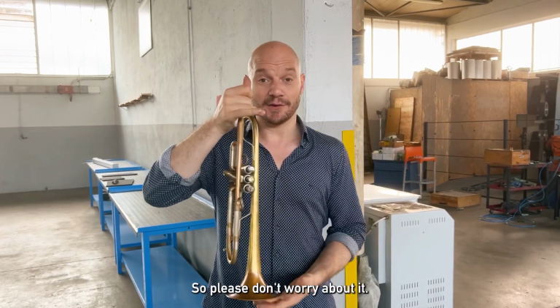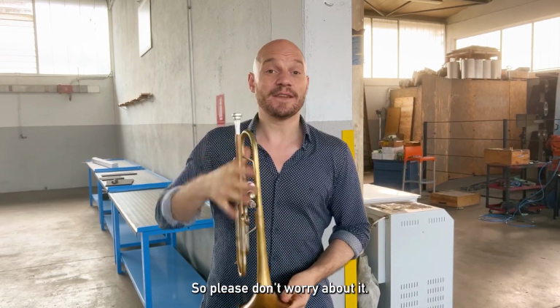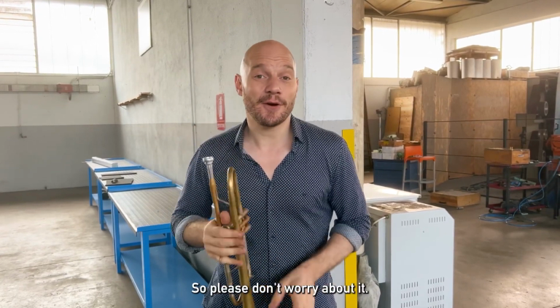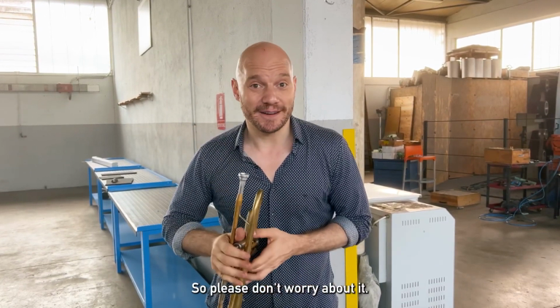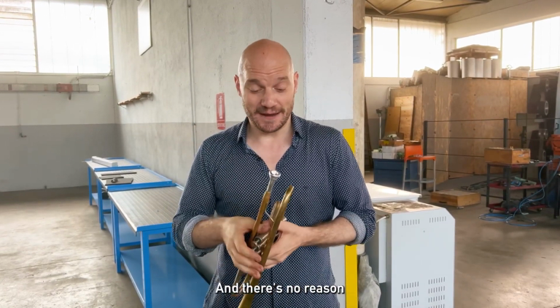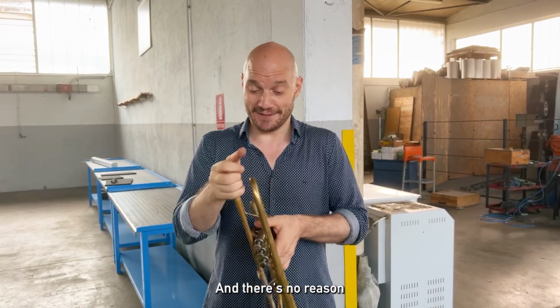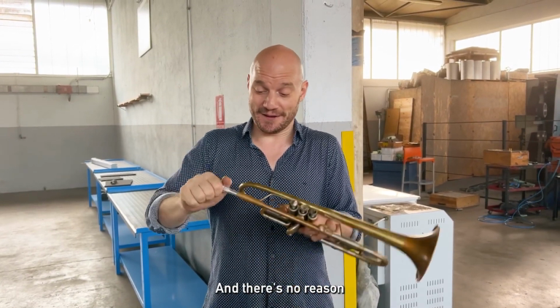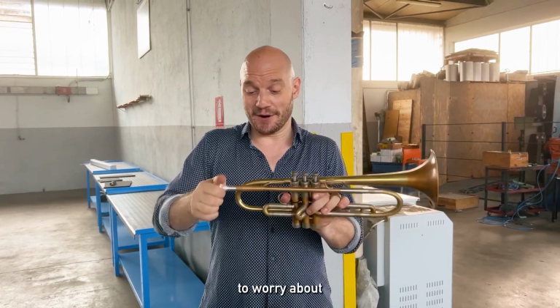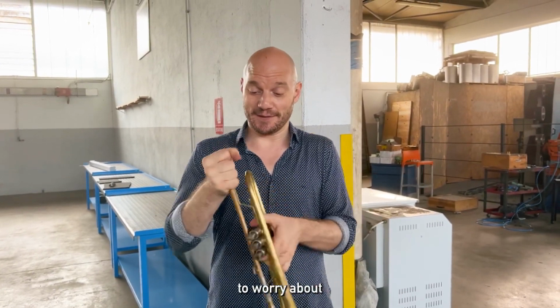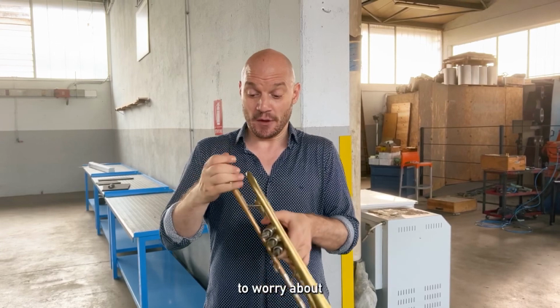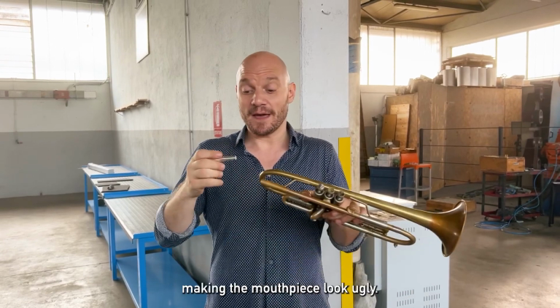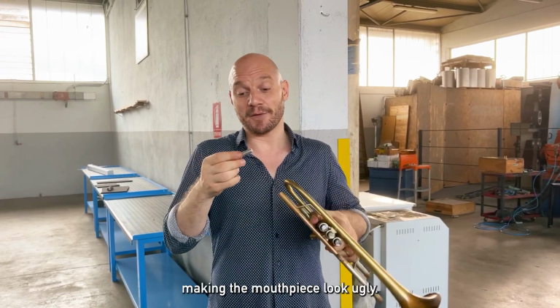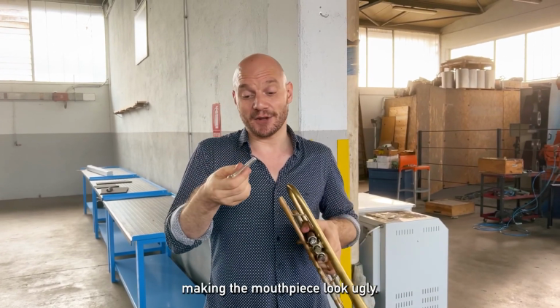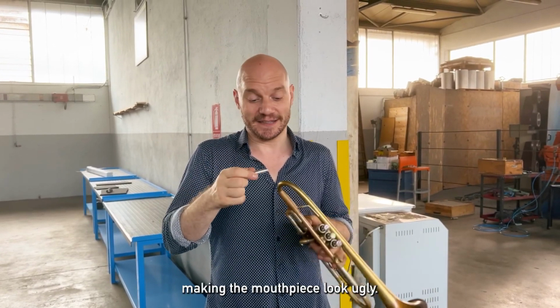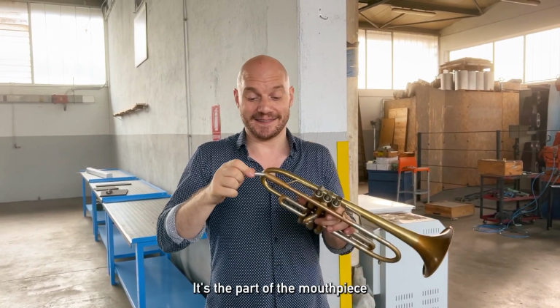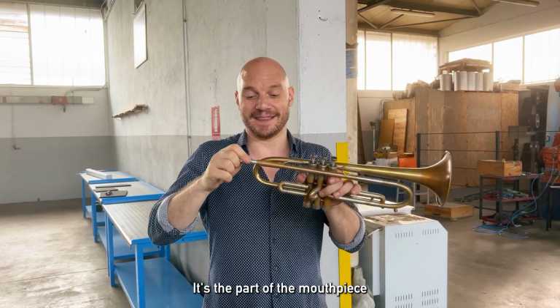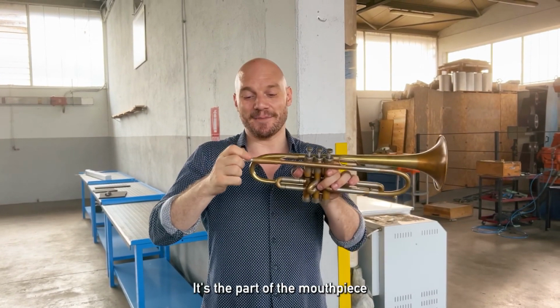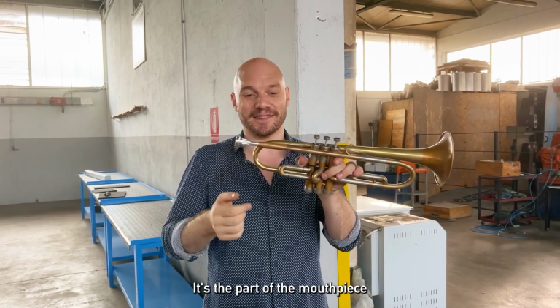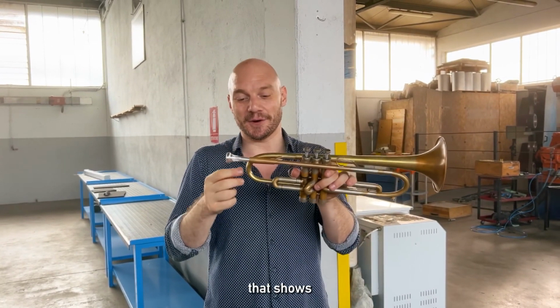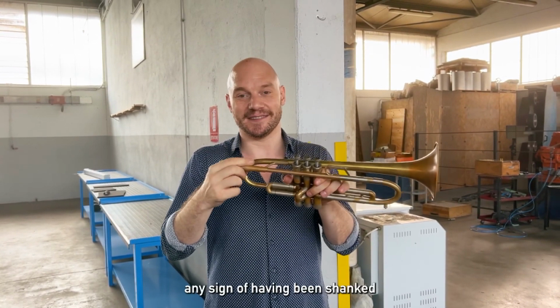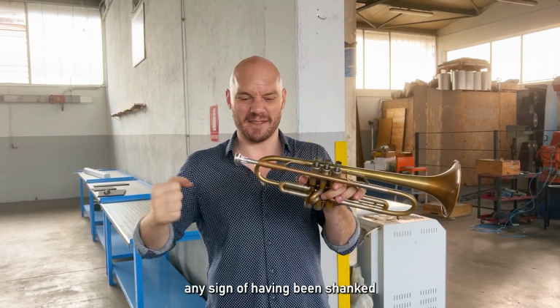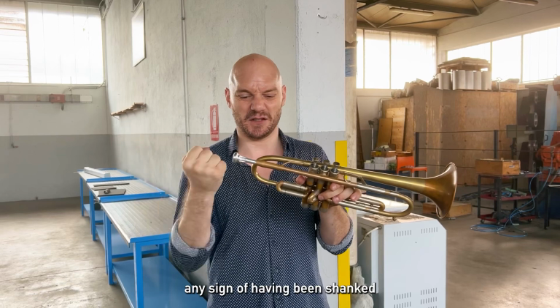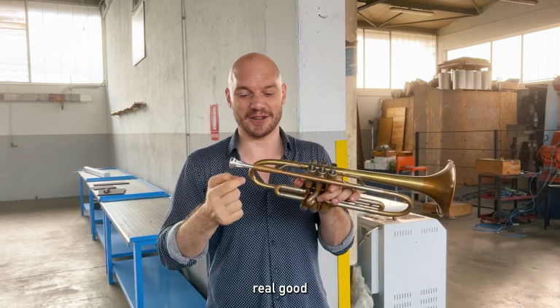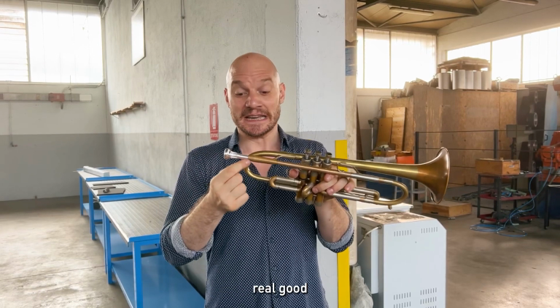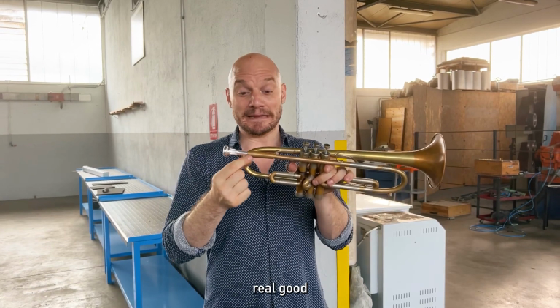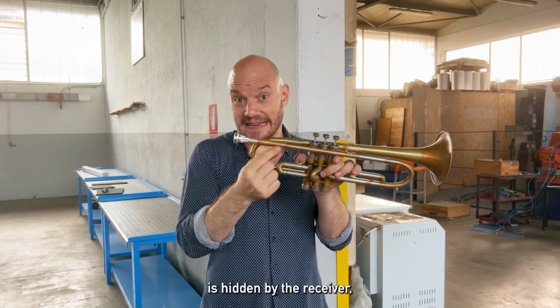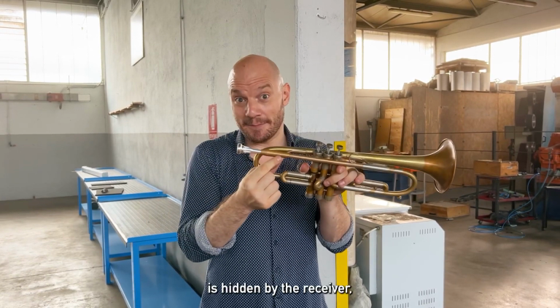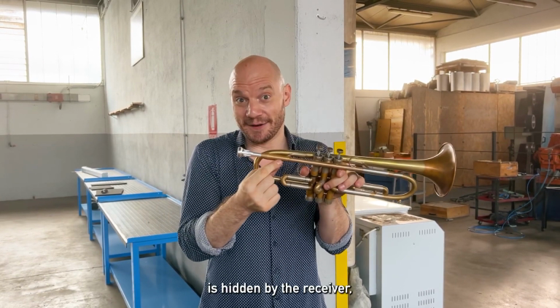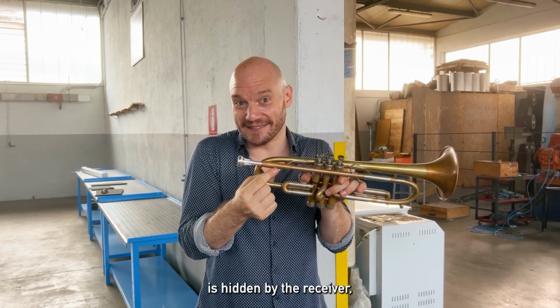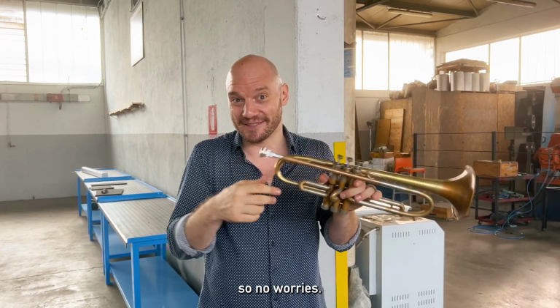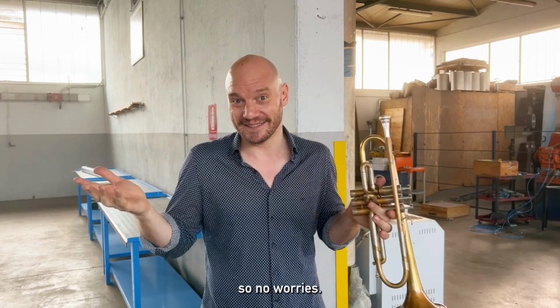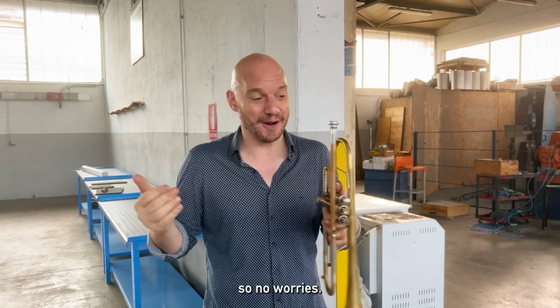Please don't worry about it. There's no reason to worry about making the mouthpiece look ugly. The part of the mouthpiece that shows any sign of having been shanked real good is hidden by the receiver. So no worries.